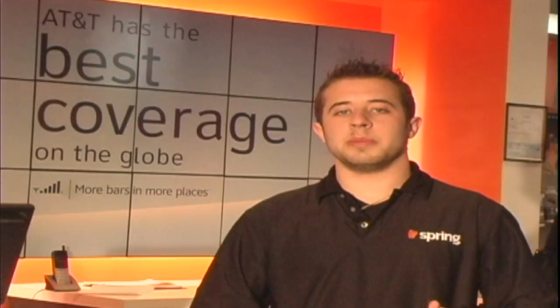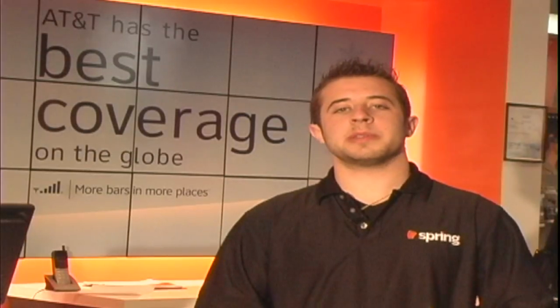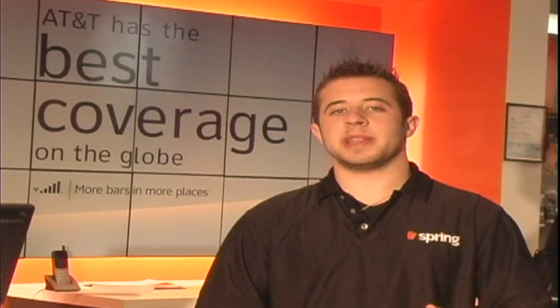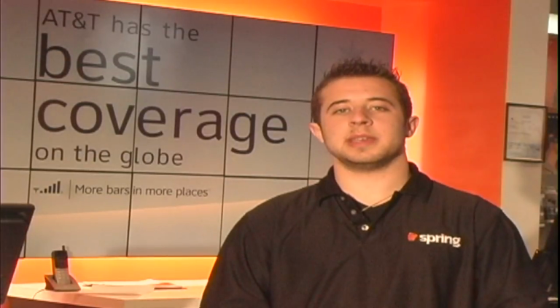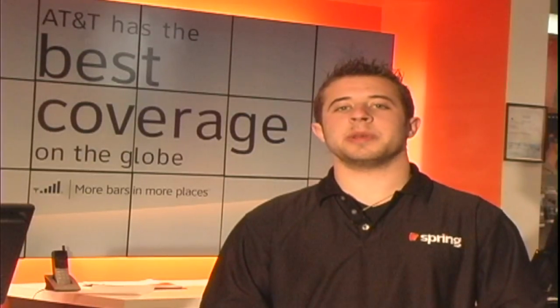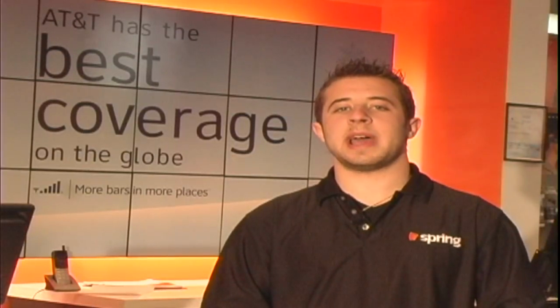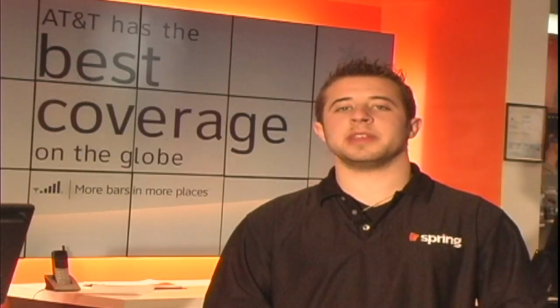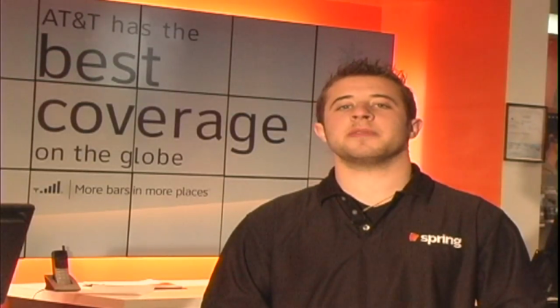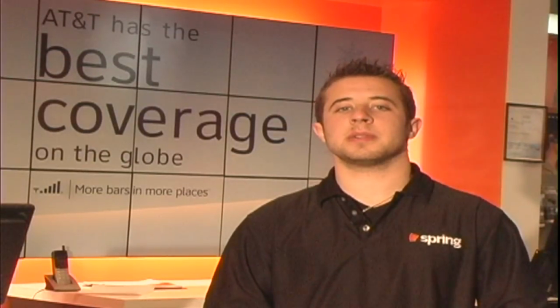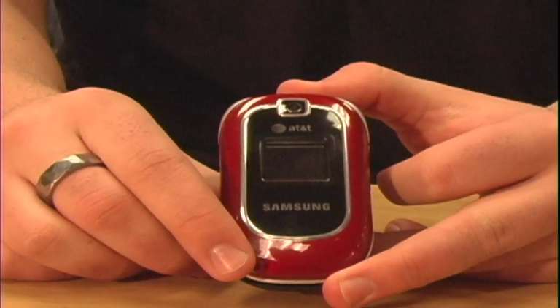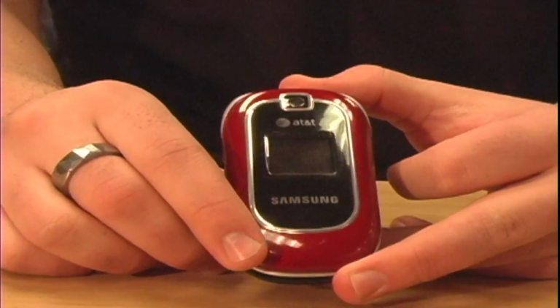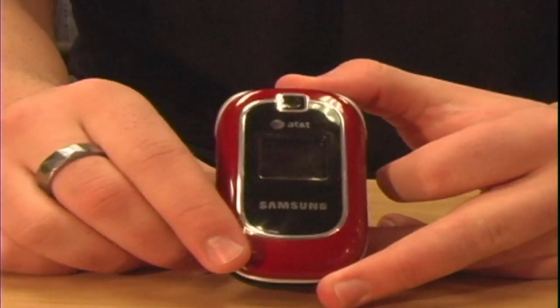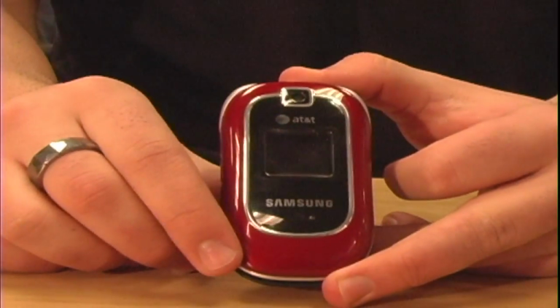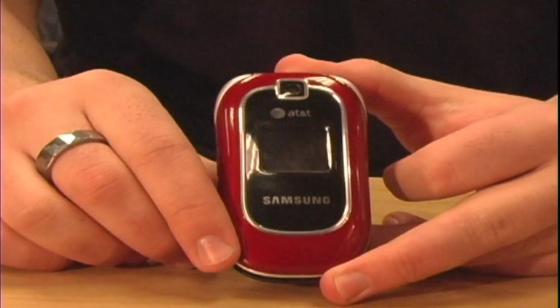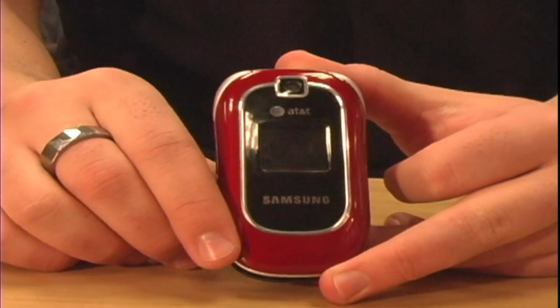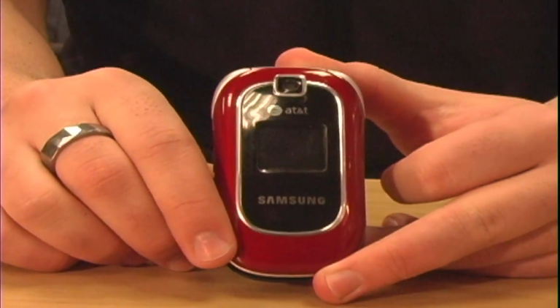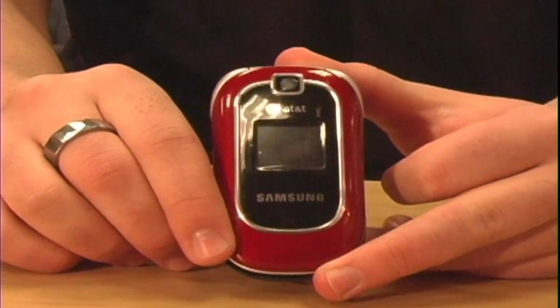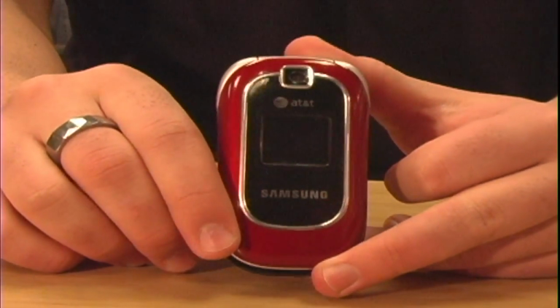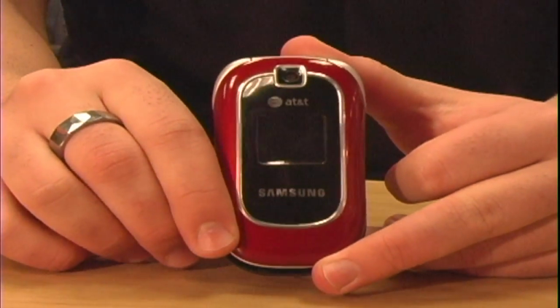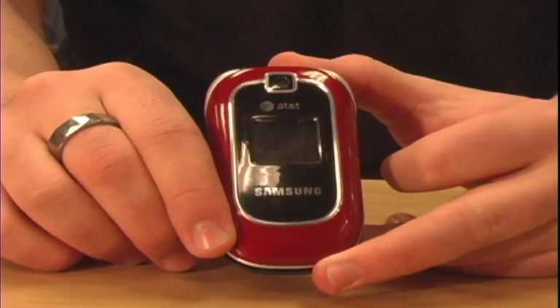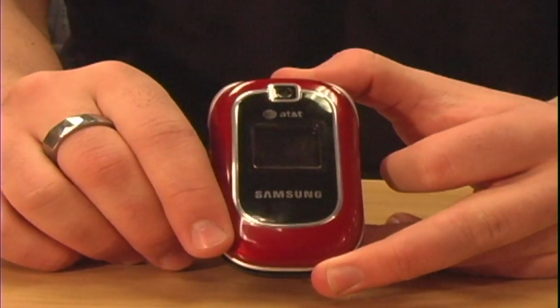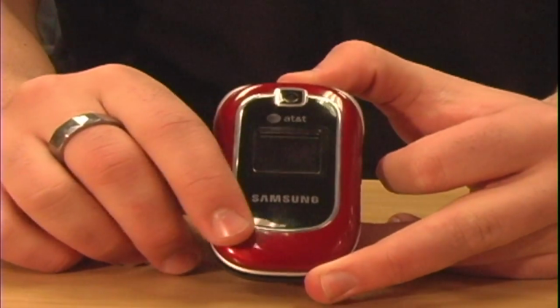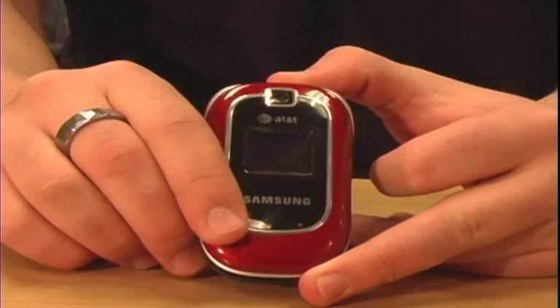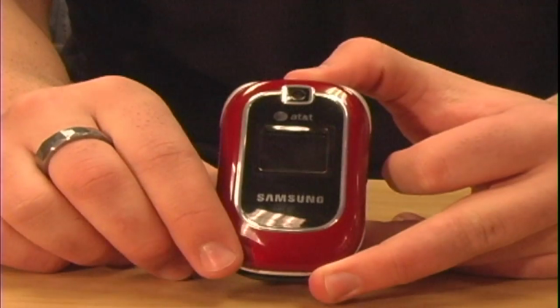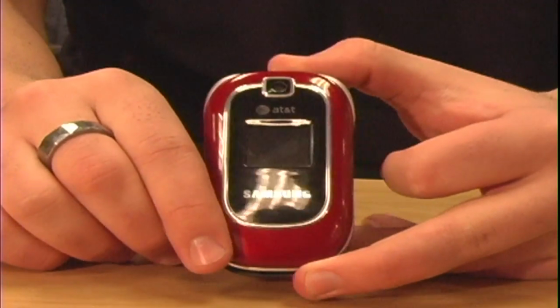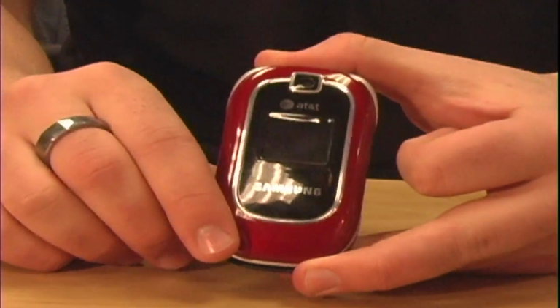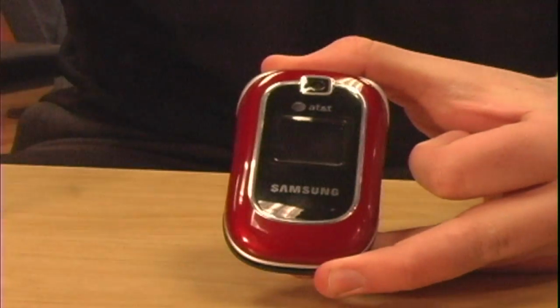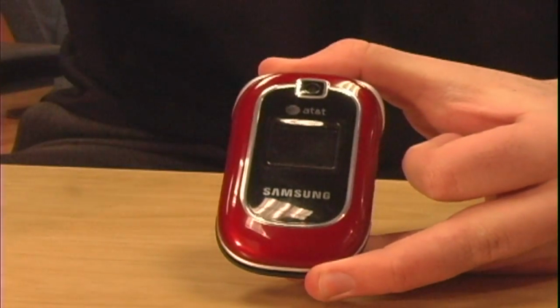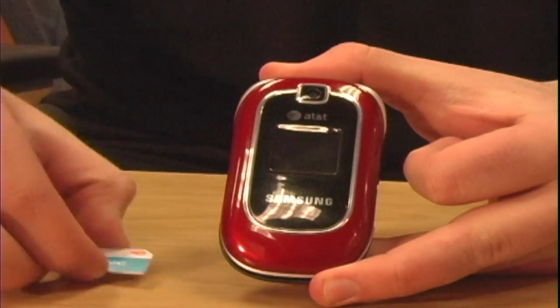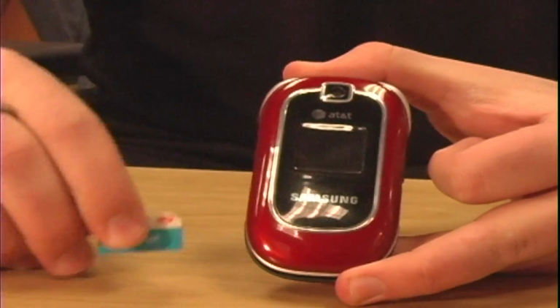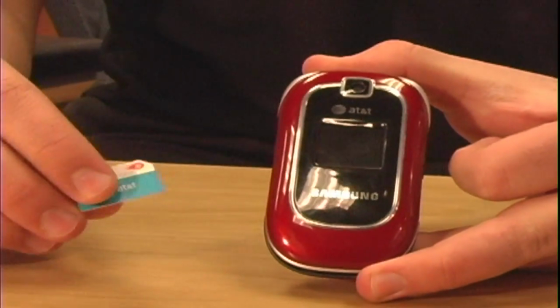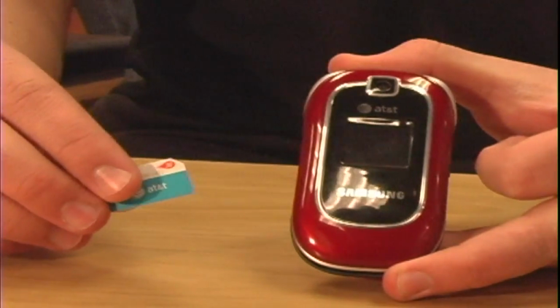I'm Jordy with Spring AT&T and I'm going to show you how to activate a used cell phone. The first step is going to your local cell phone service provider. You have to pick a plan, get a number, and get a SIM card from your cell phone provider.